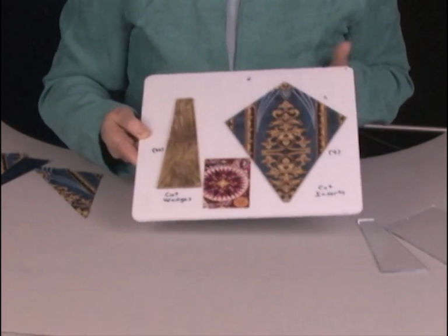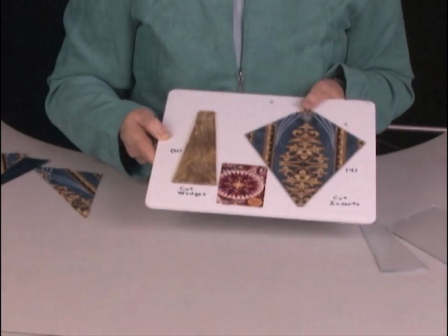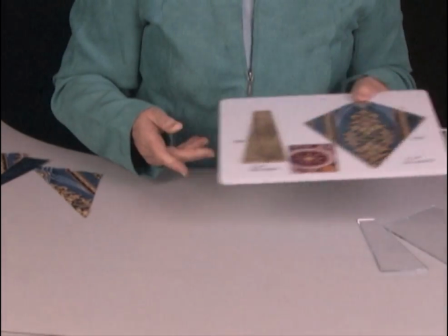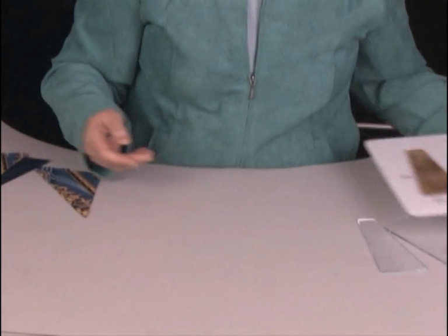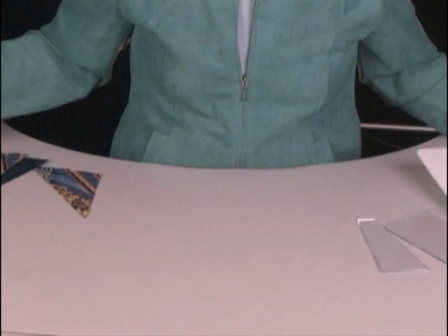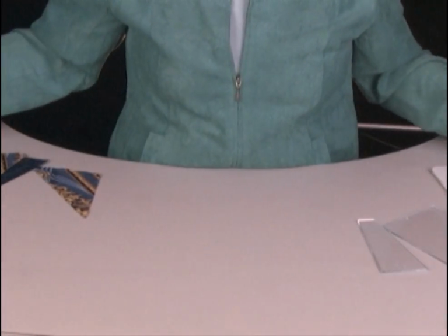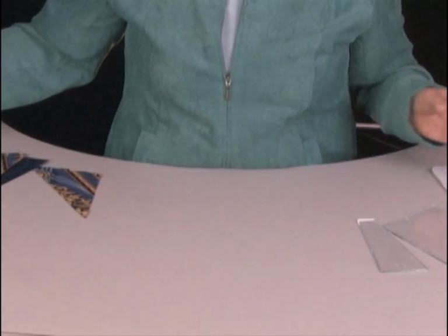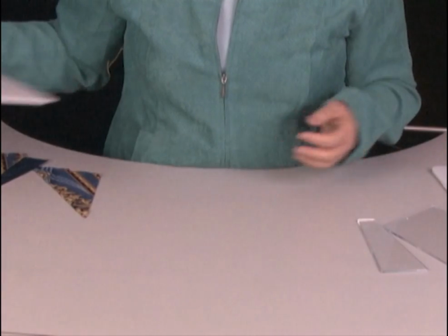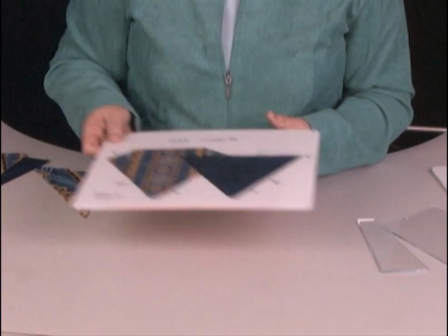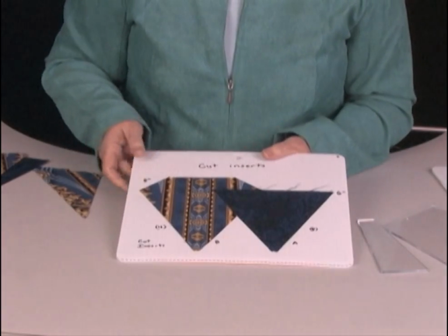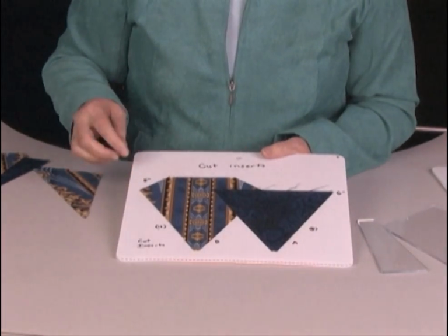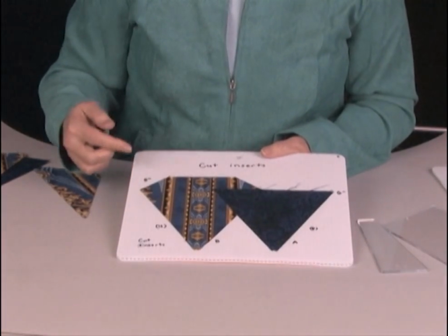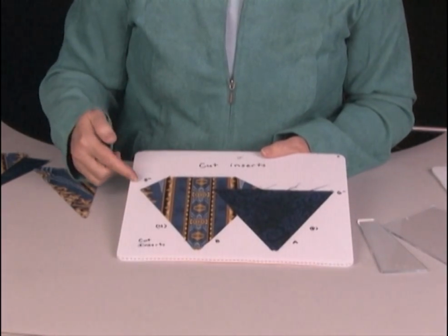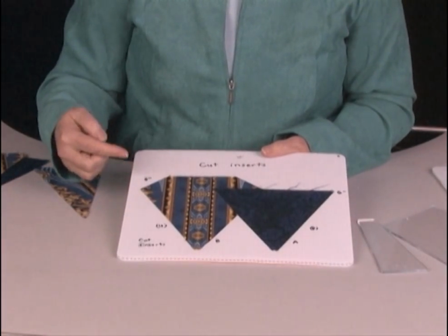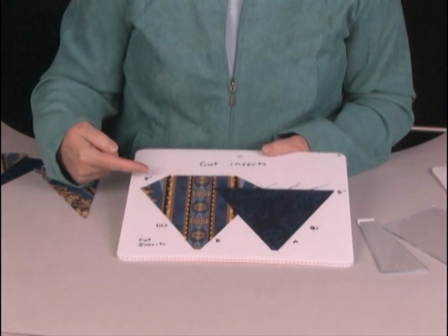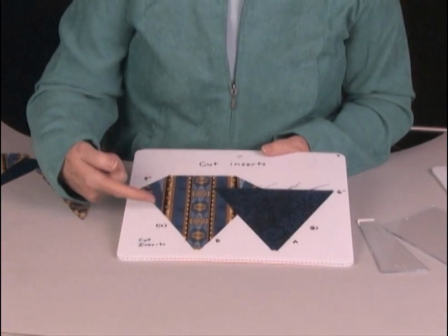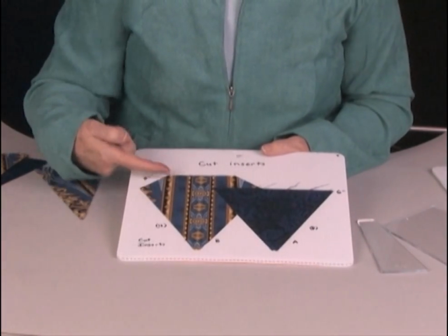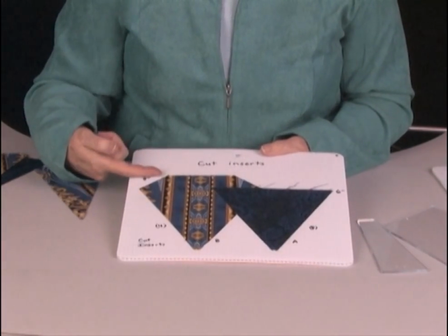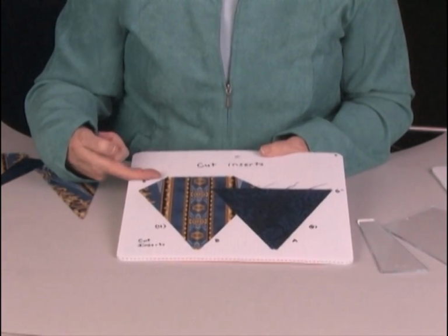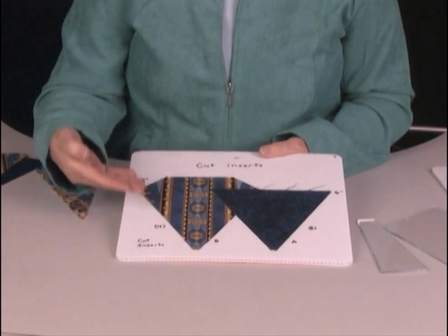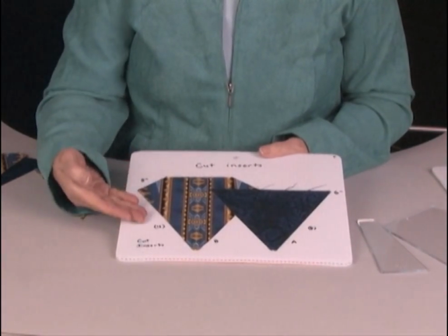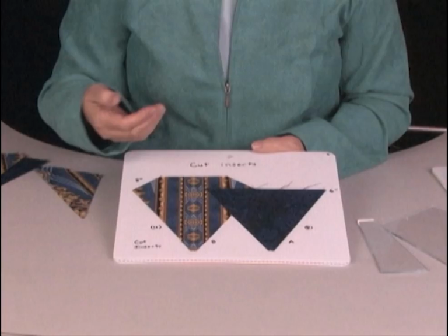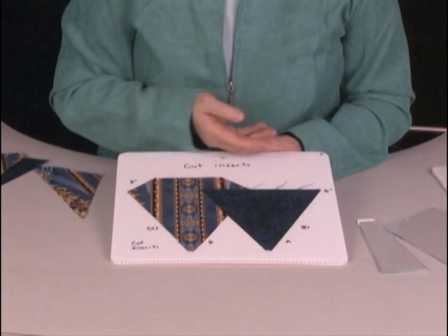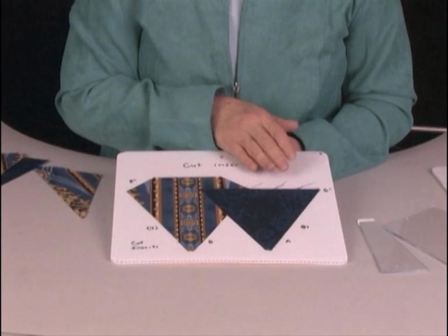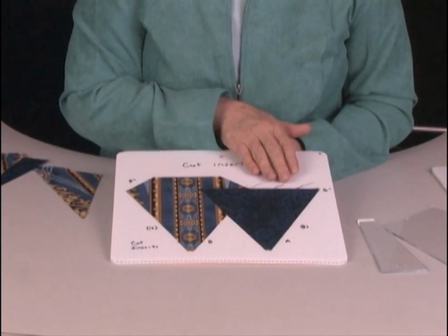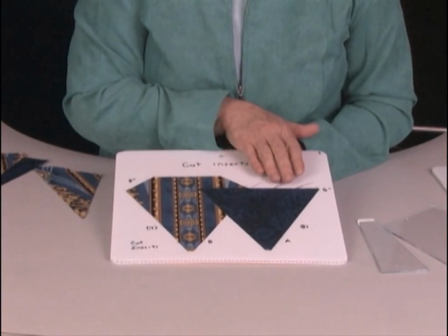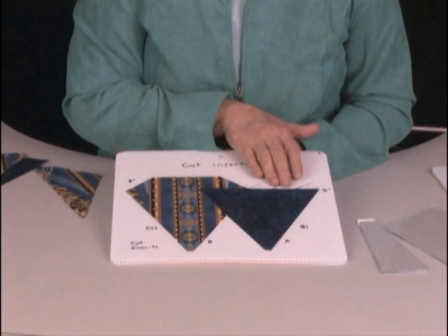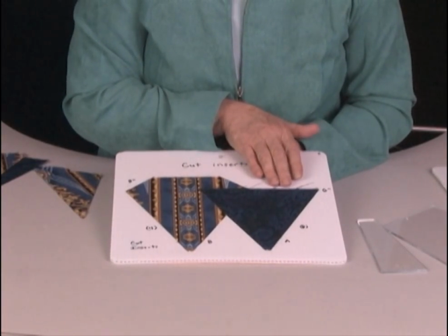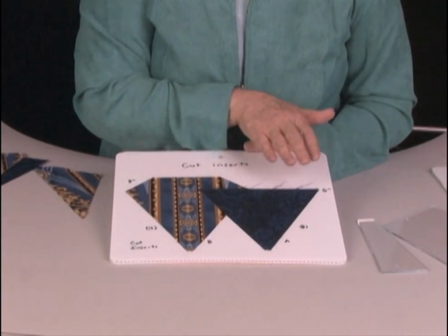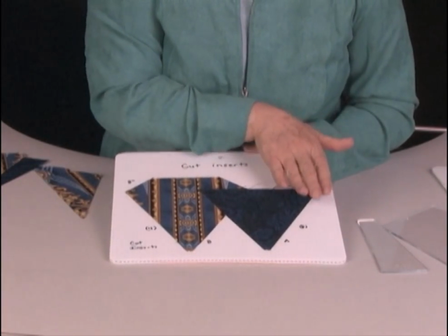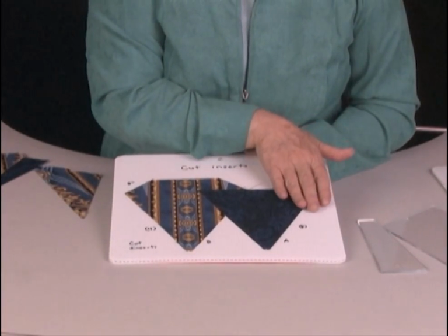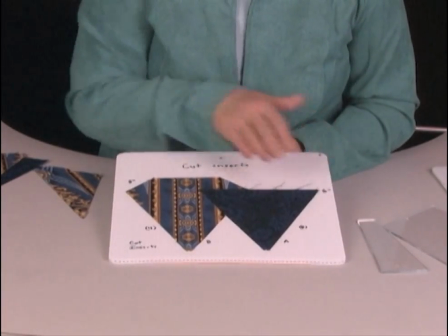In addition to this piece, you're going to be cutting inserts with strips. This one is from an 8-inch strip — you'll need four of those. This one is from a 6-inch strip, and you'll need eight of those.